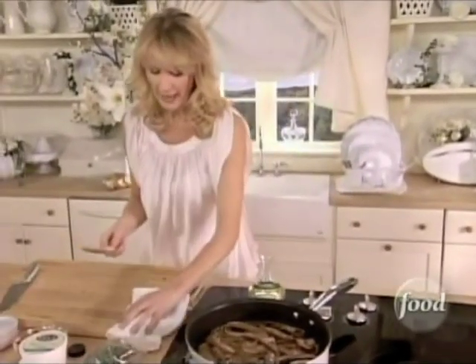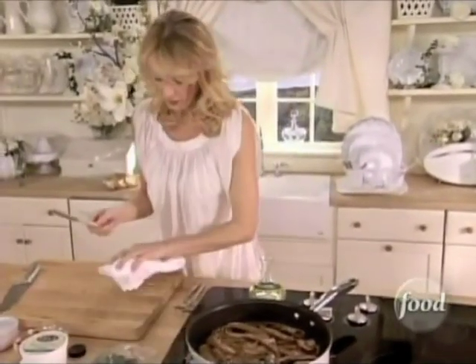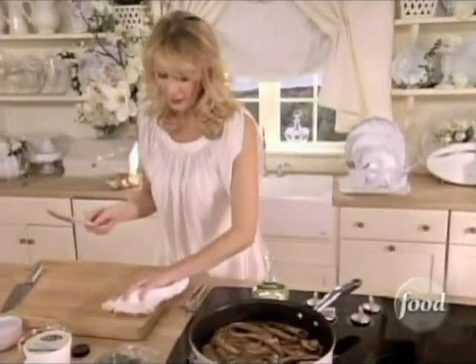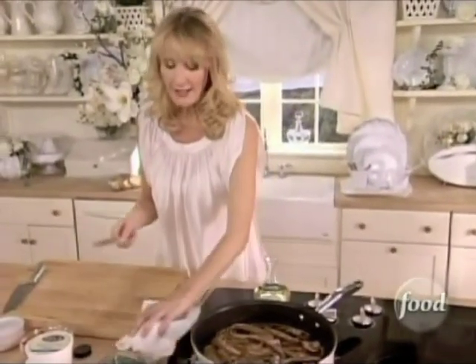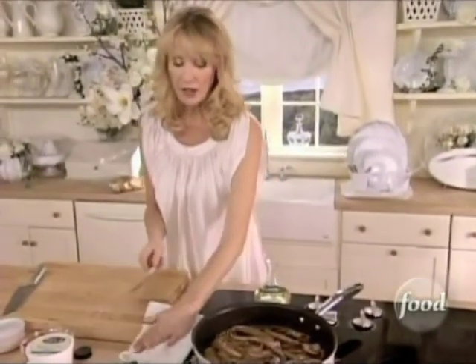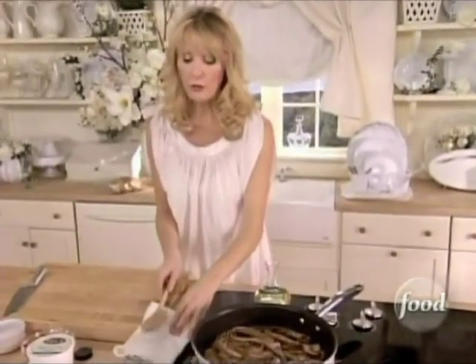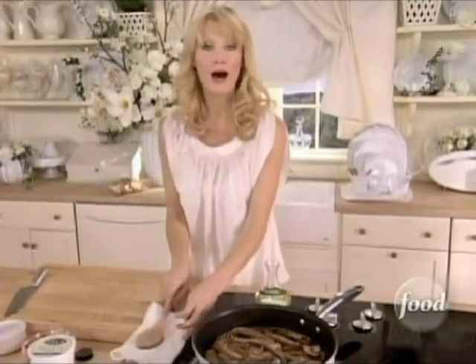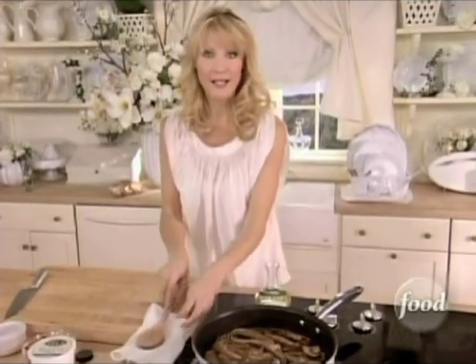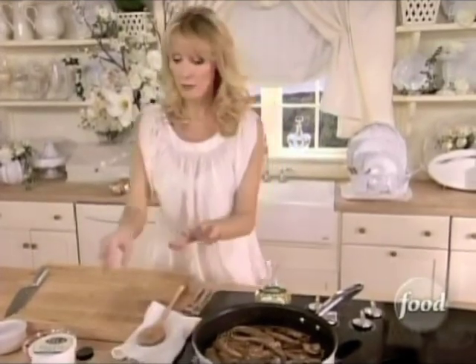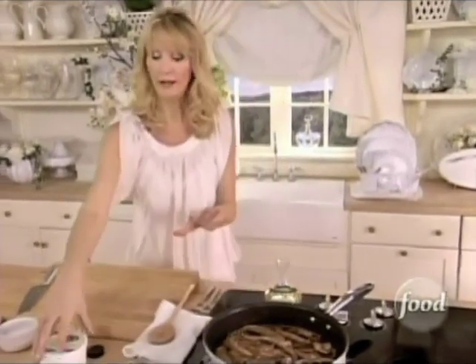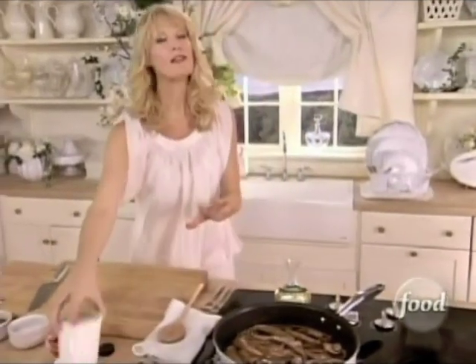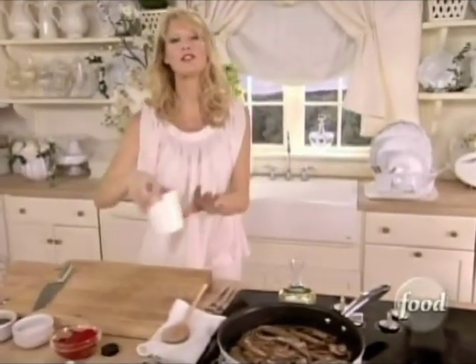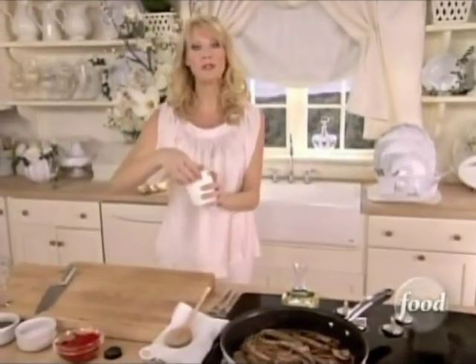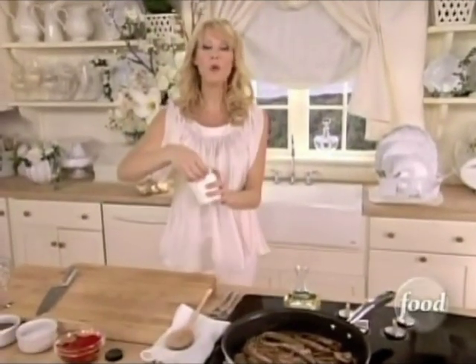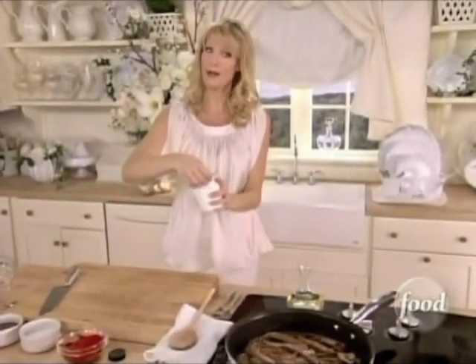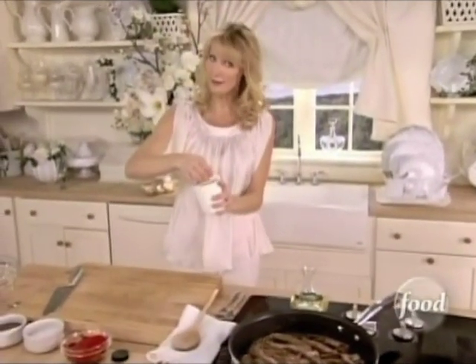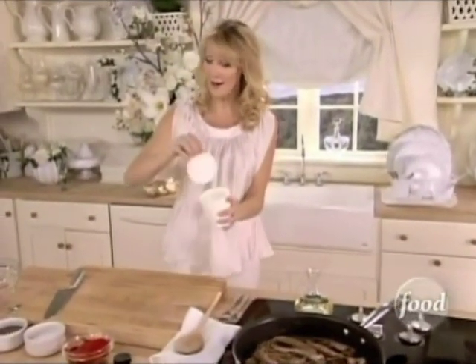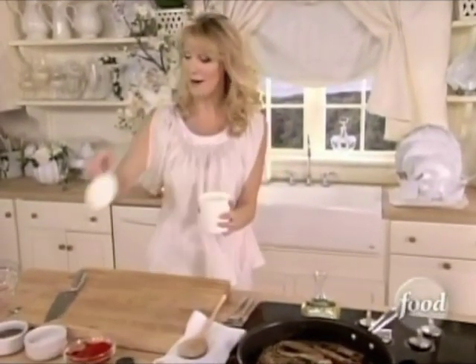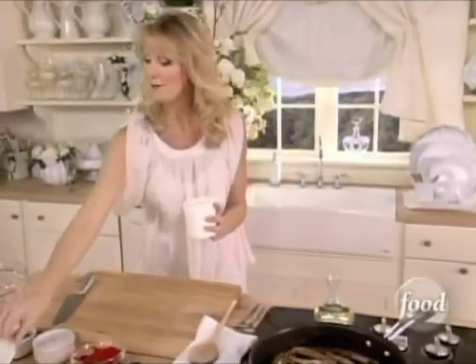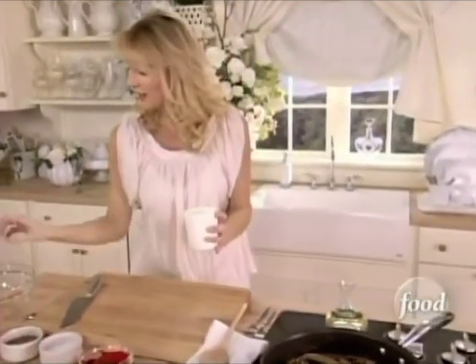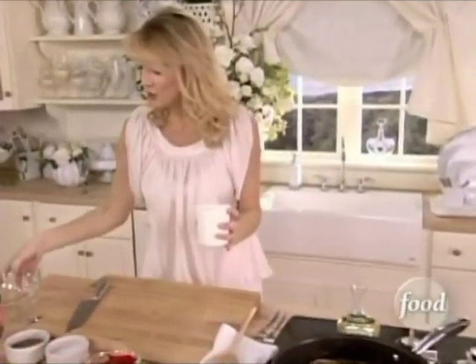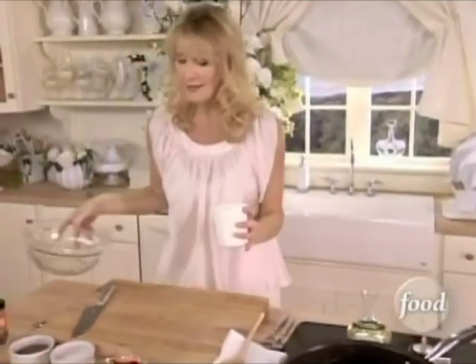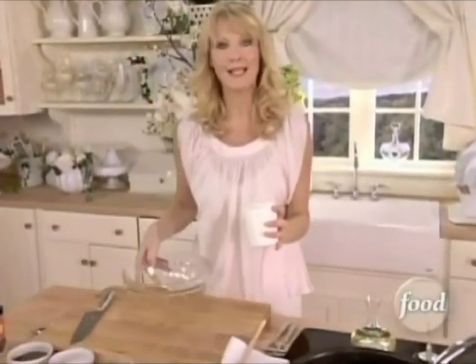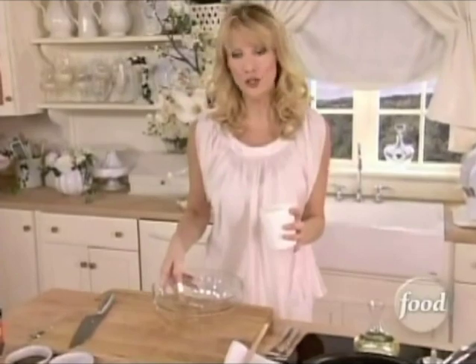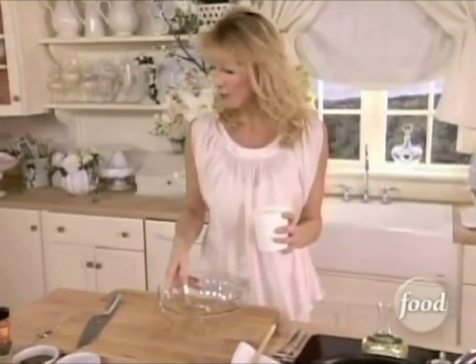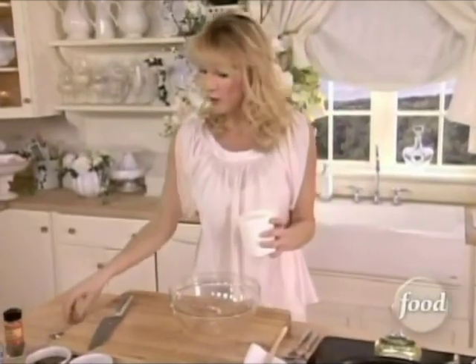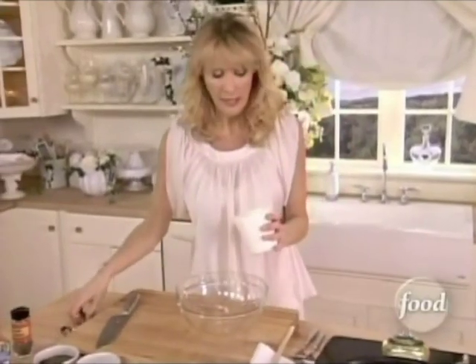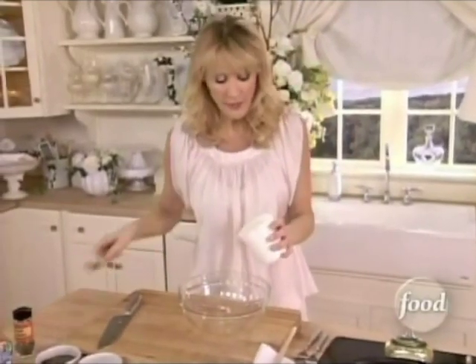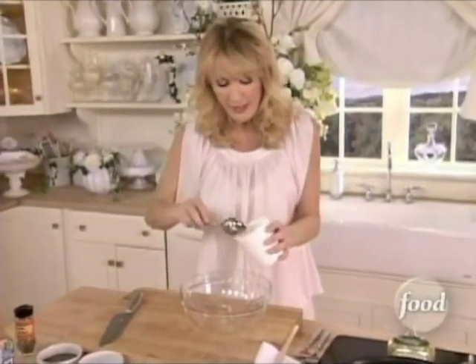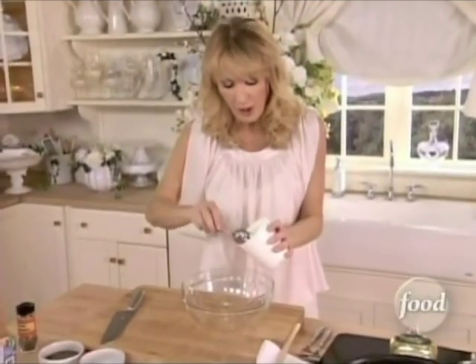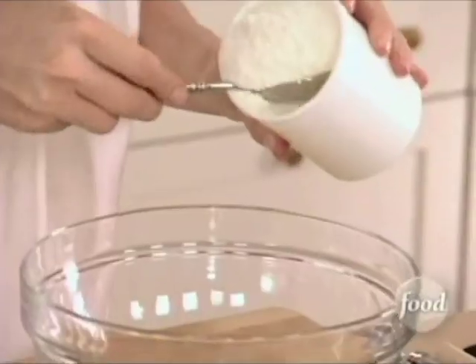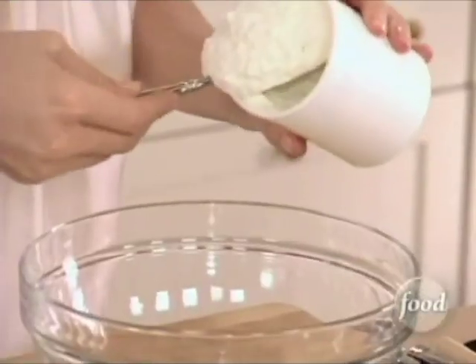Now let's start the ricotta spread. This is super simple. One cup of ricotta cheese into a bowl, and this is low-fat.